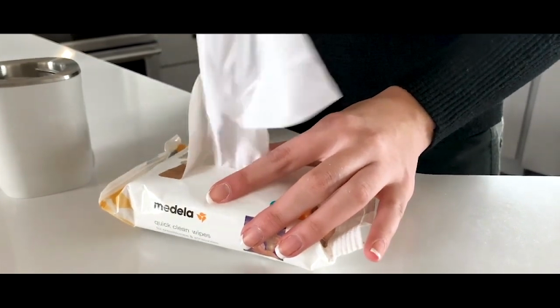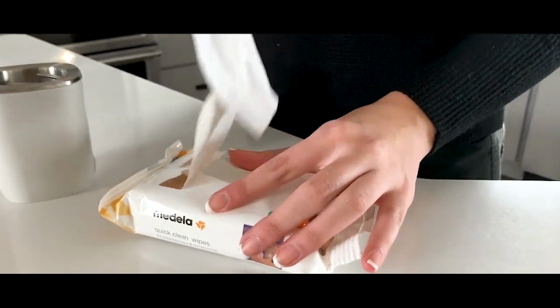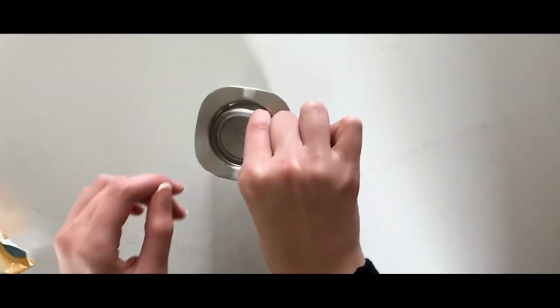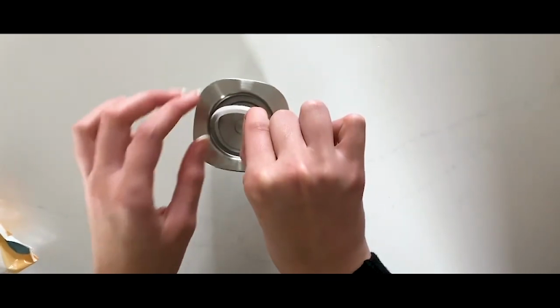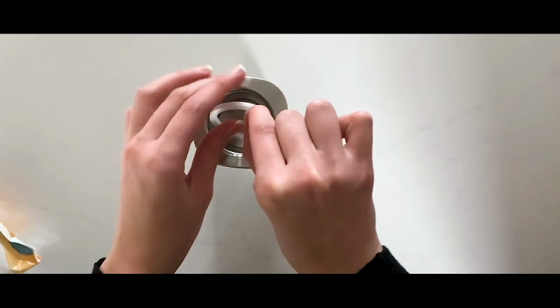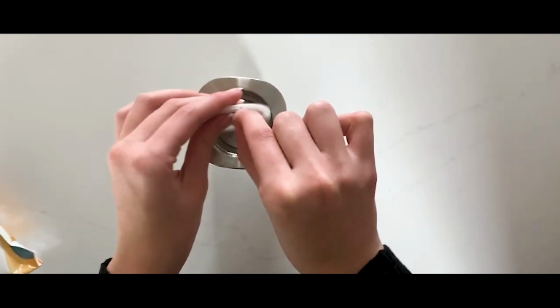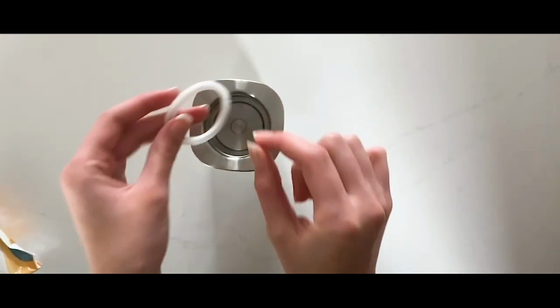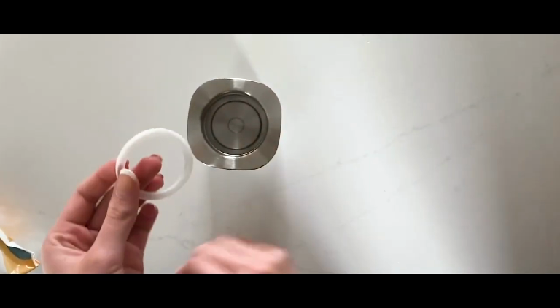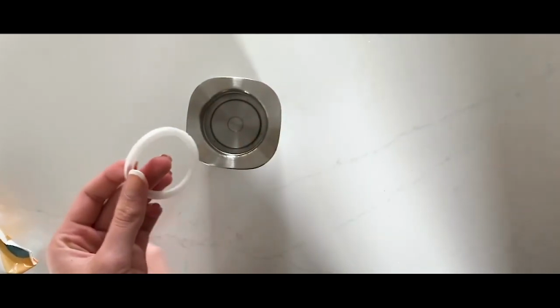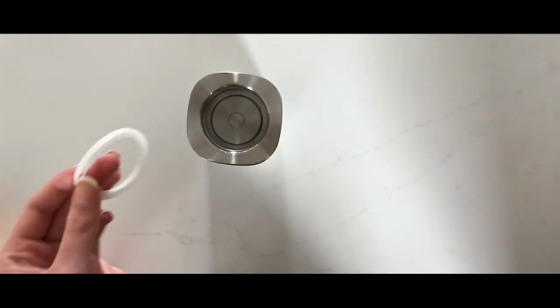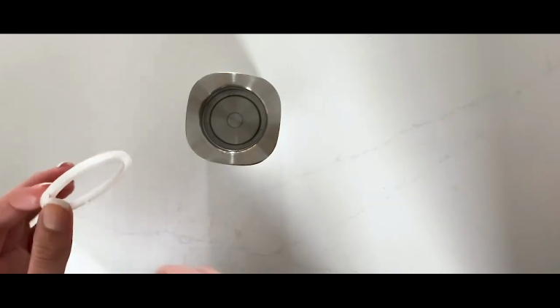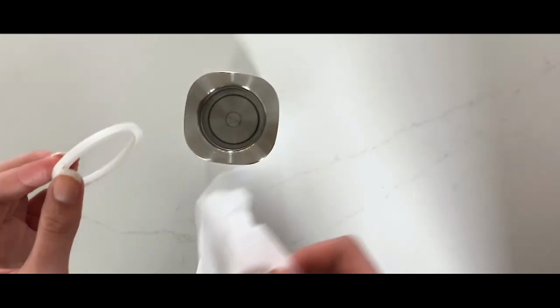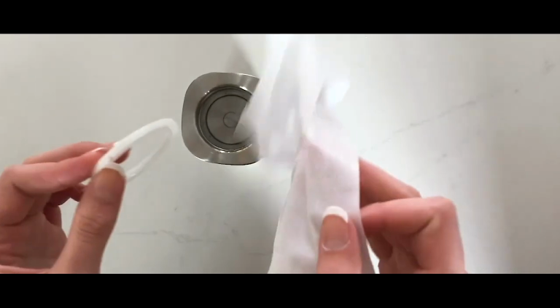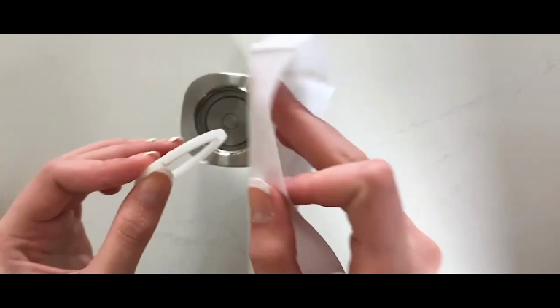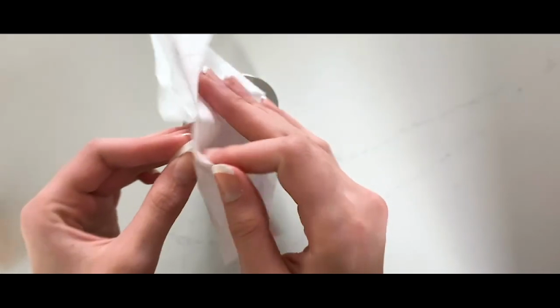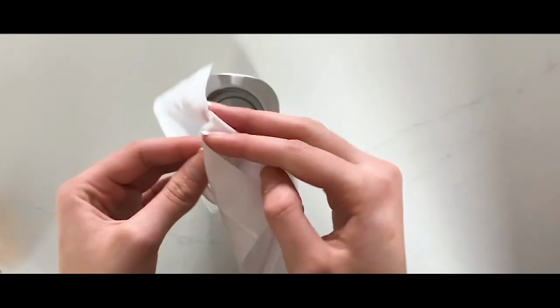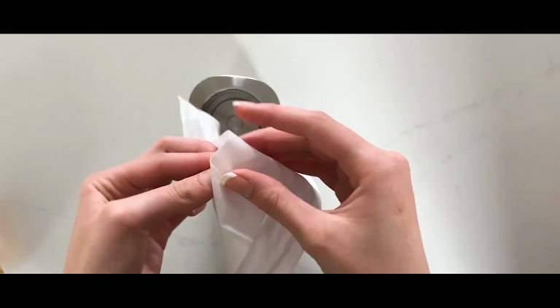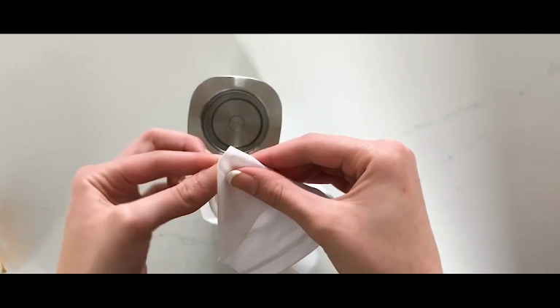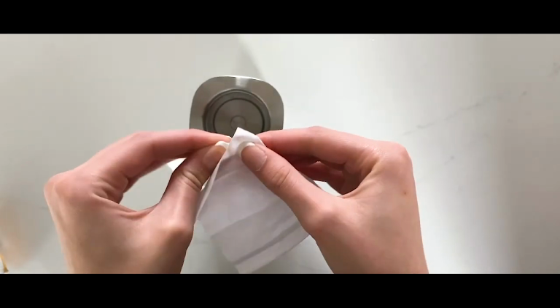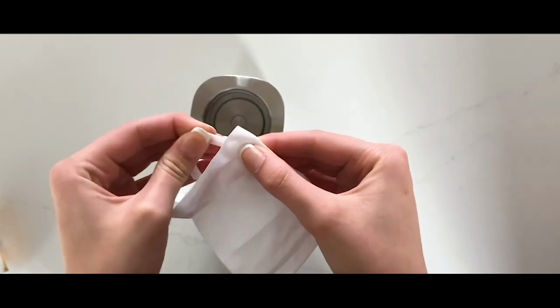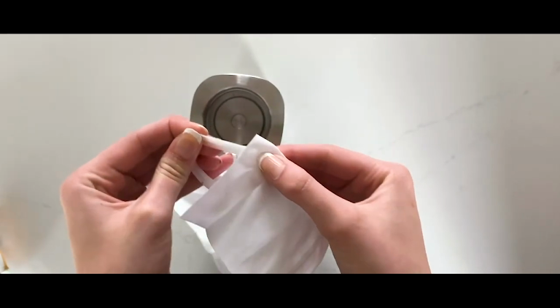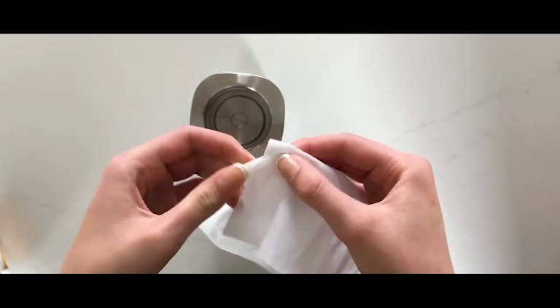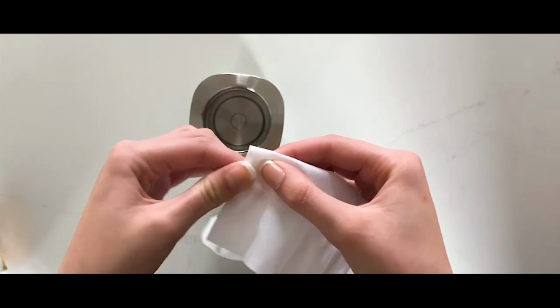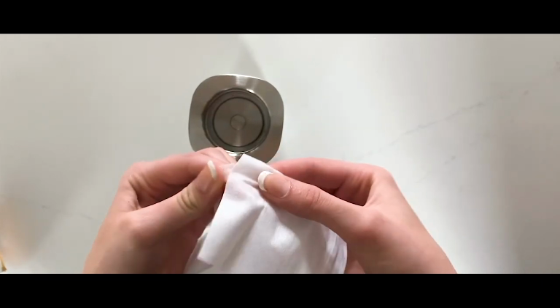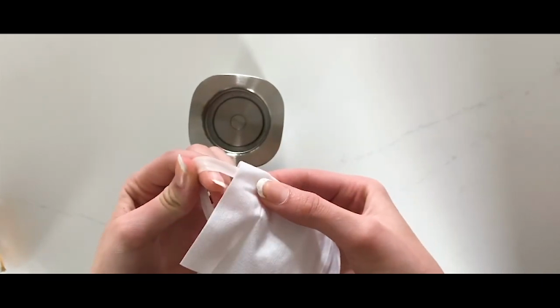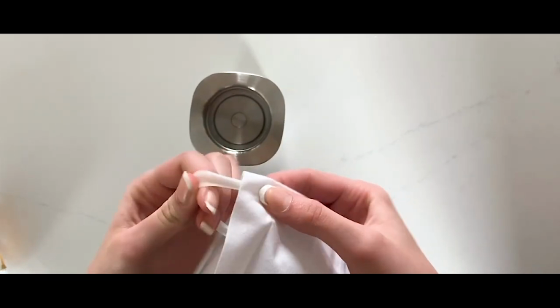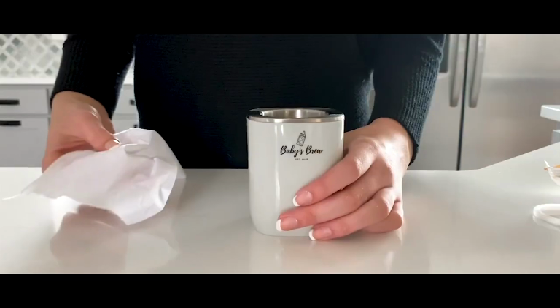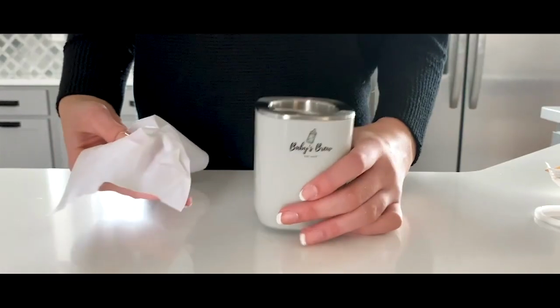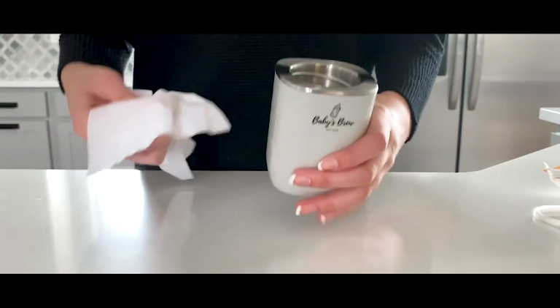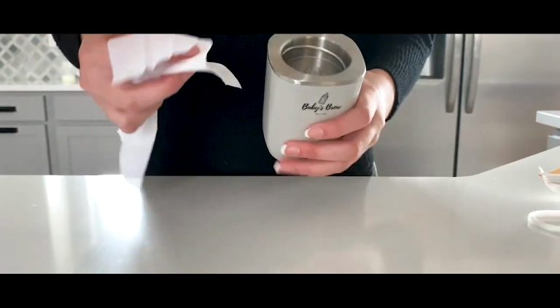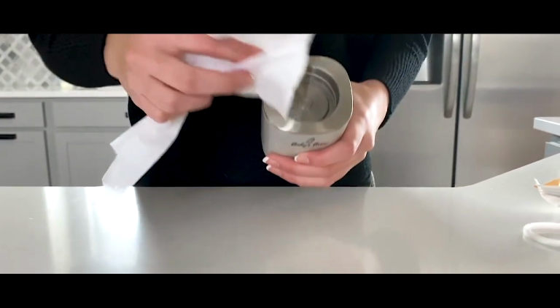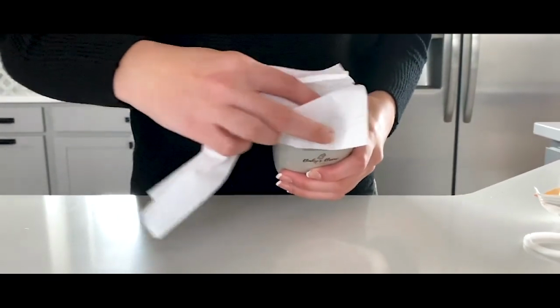Remove the silicone ring and carefully clean it with your wipe. Finally, wipe down the inside of your Baby's Brew.